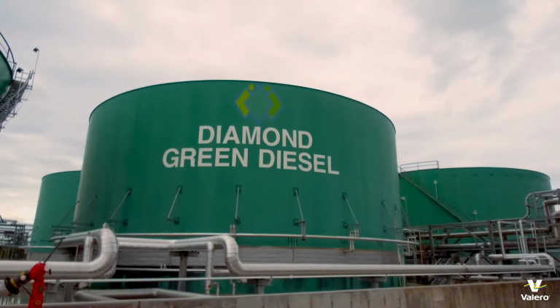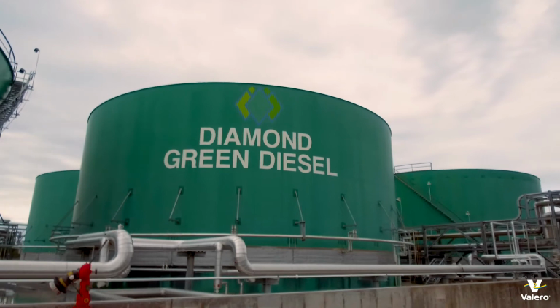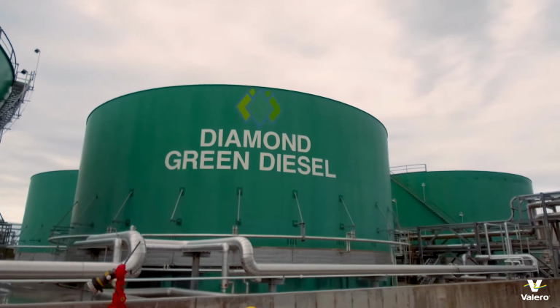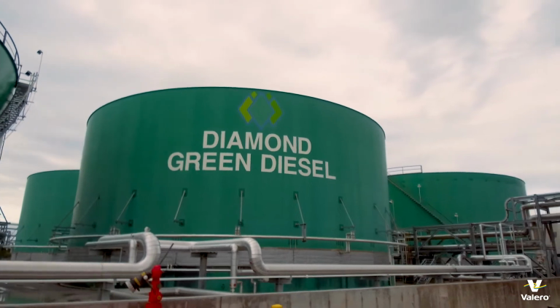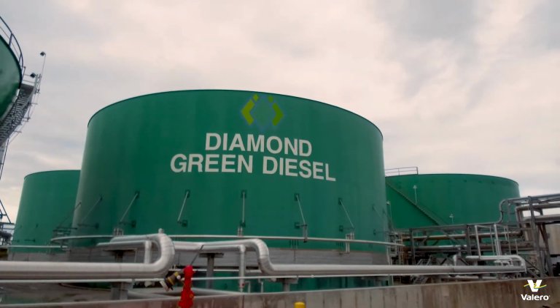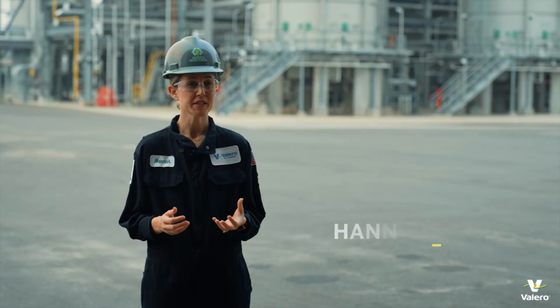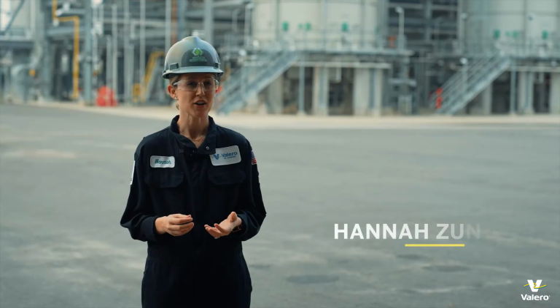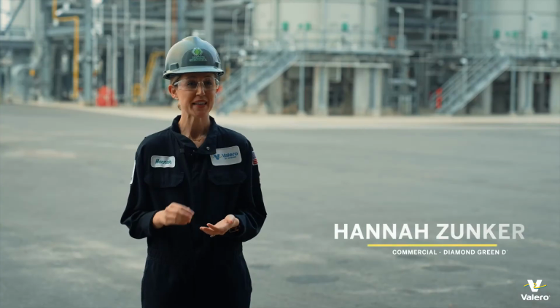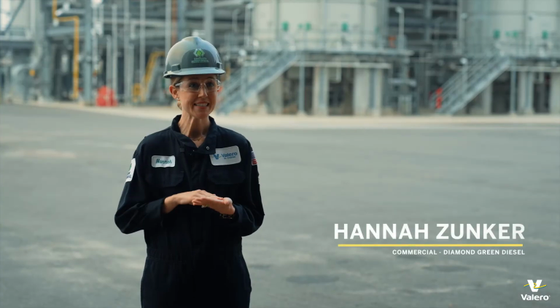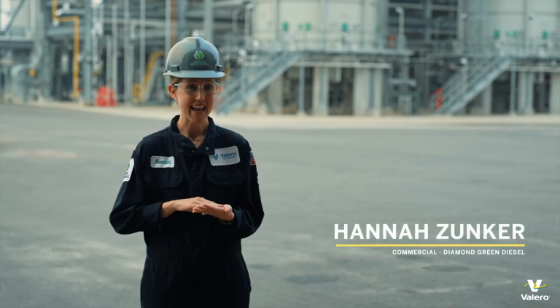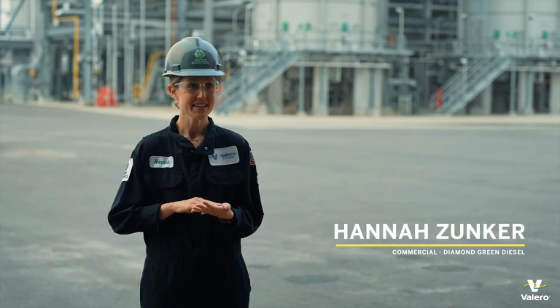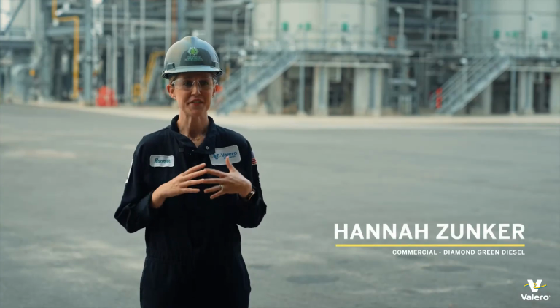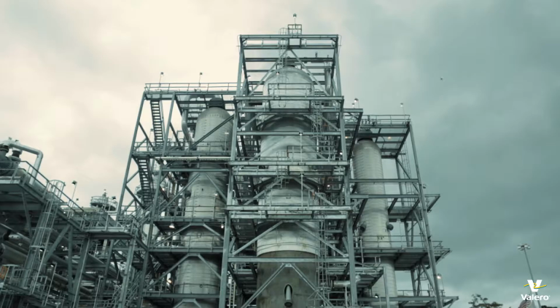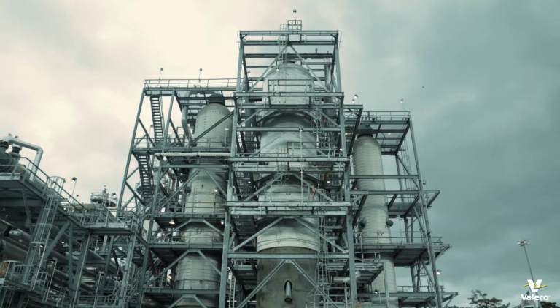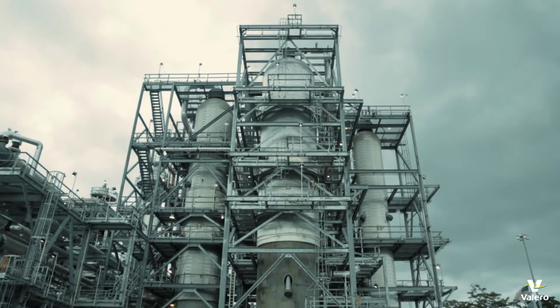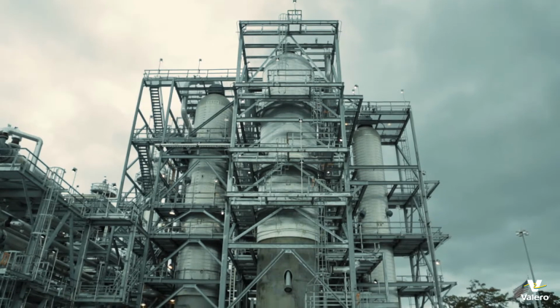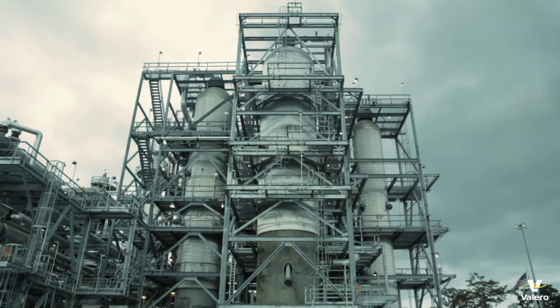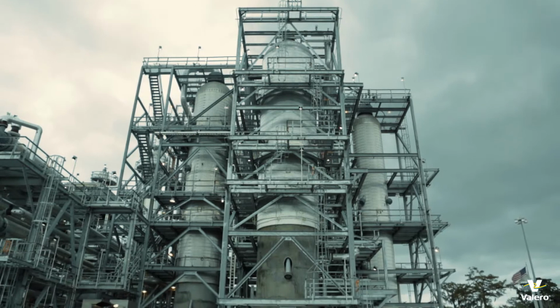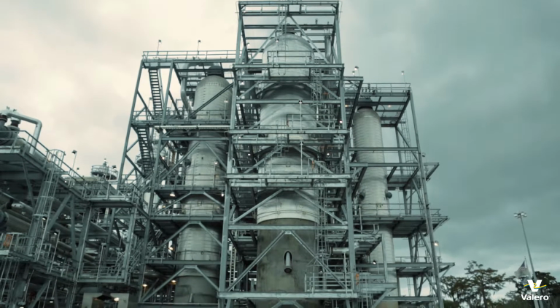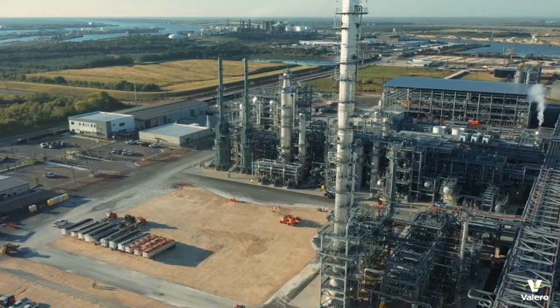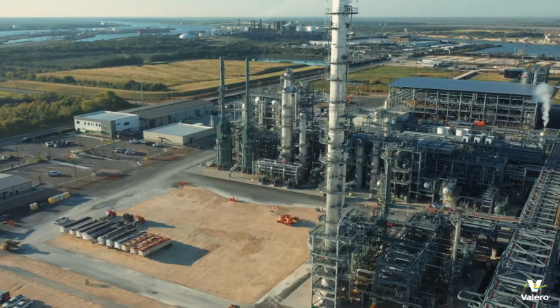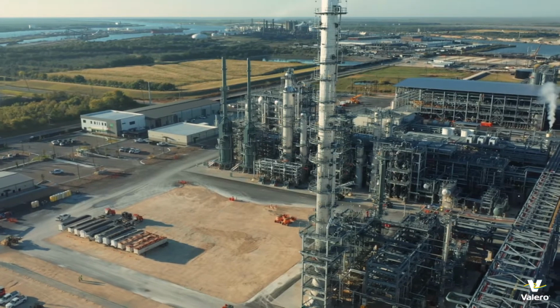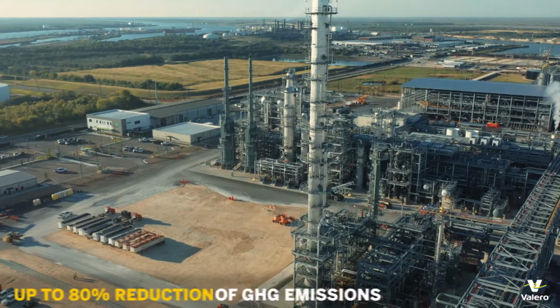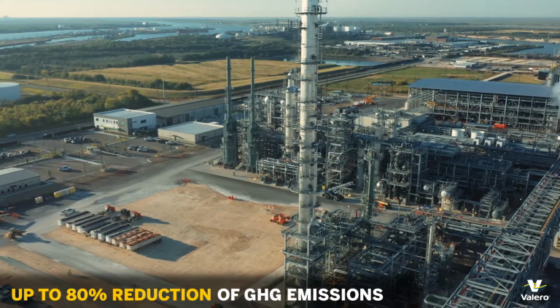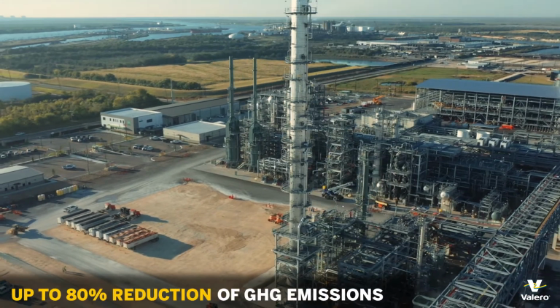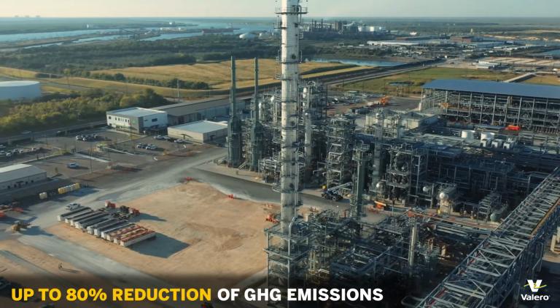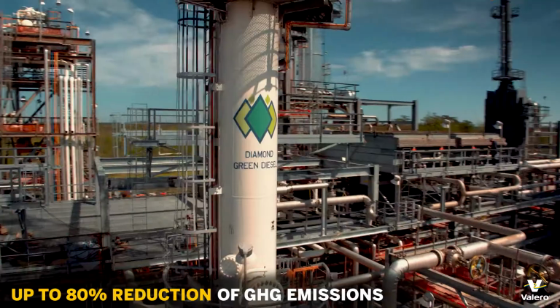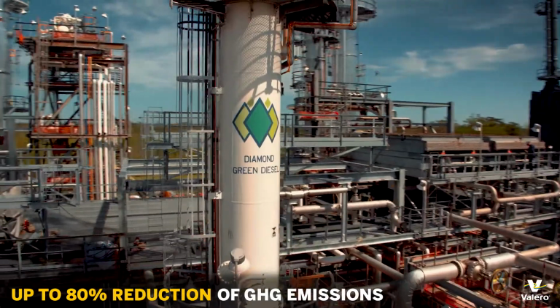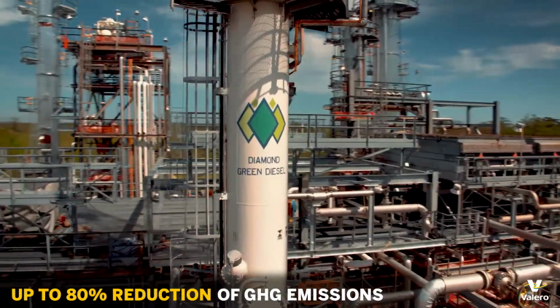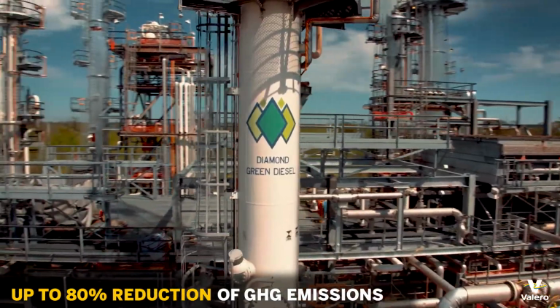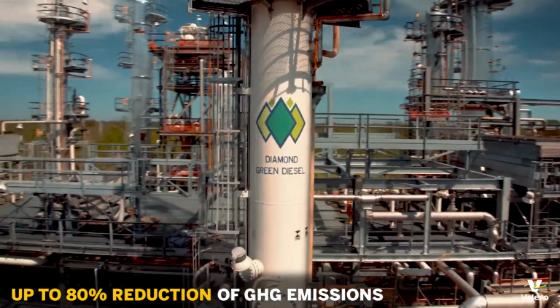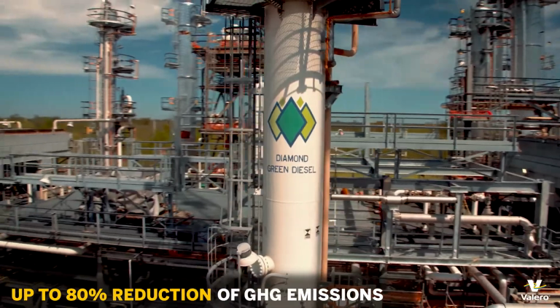Low carbon fuels are fuels that are available today. They fit in the existing fuel infrastructure that we have, and they're an incredible tool for reducing emissions in the transportation space.